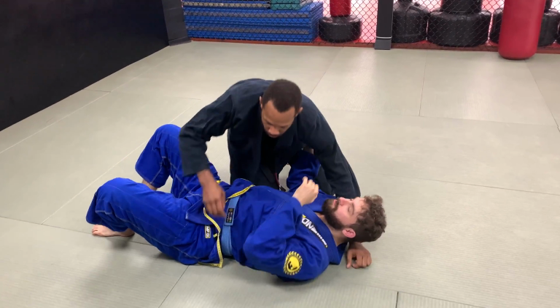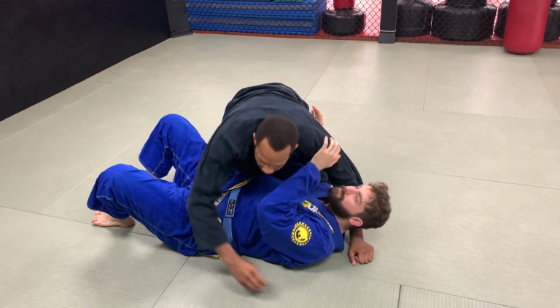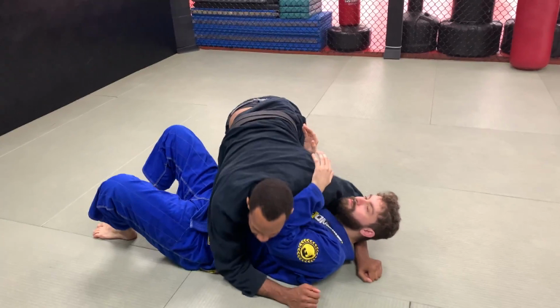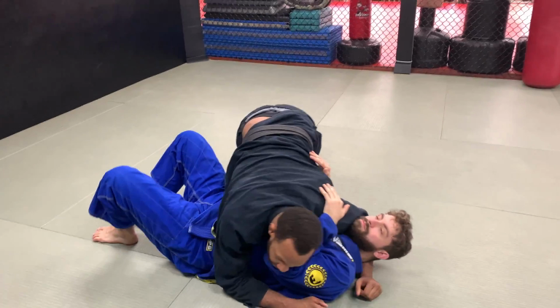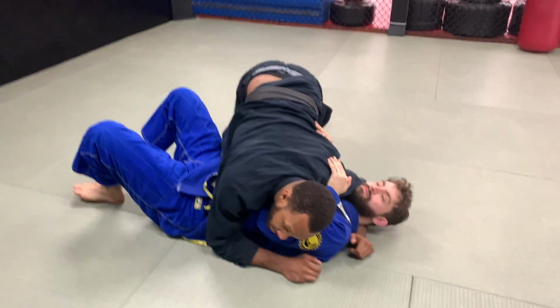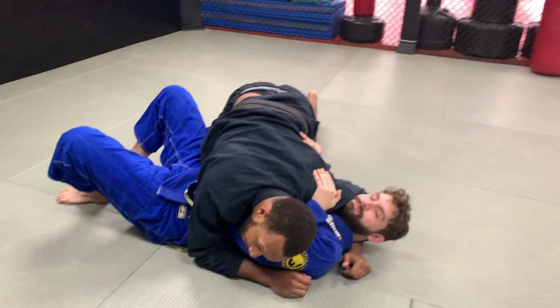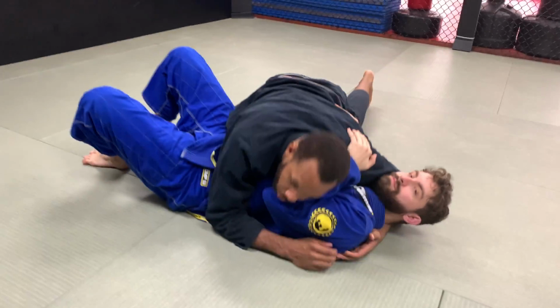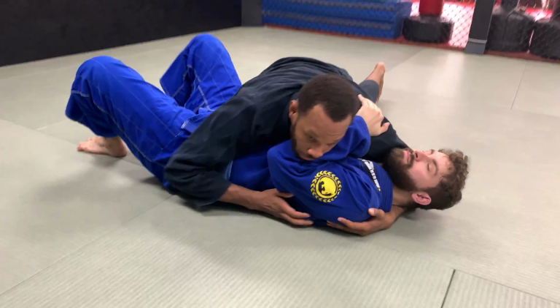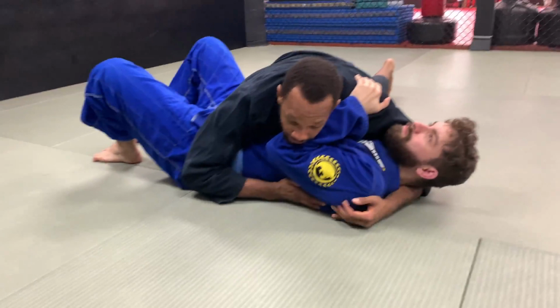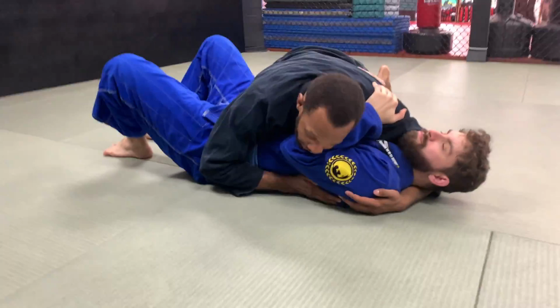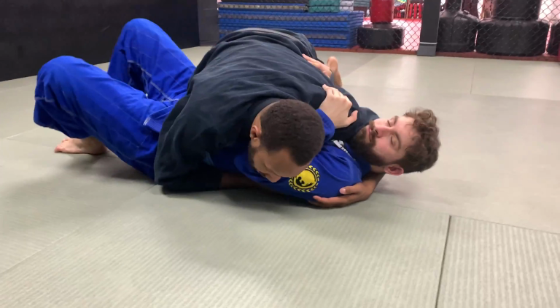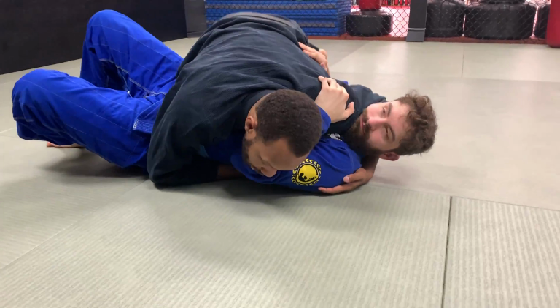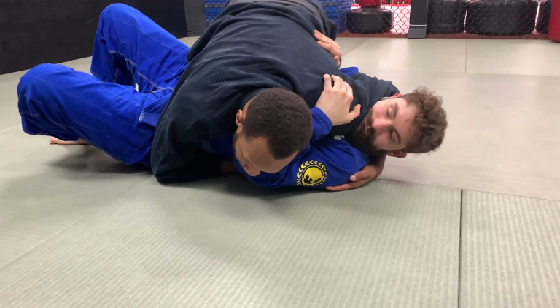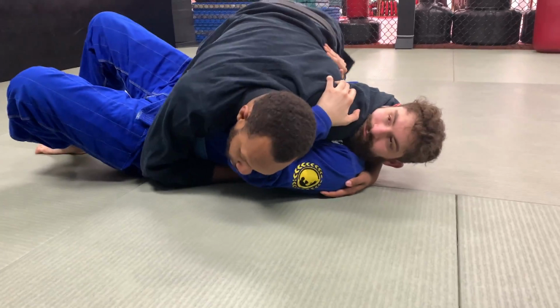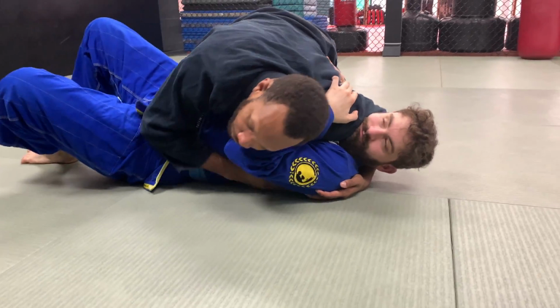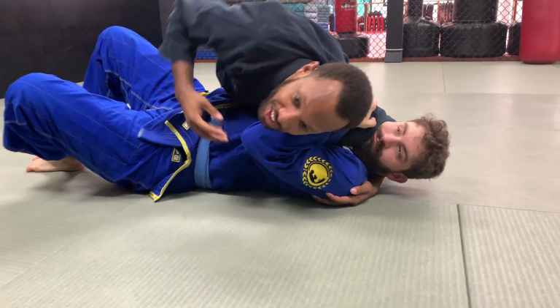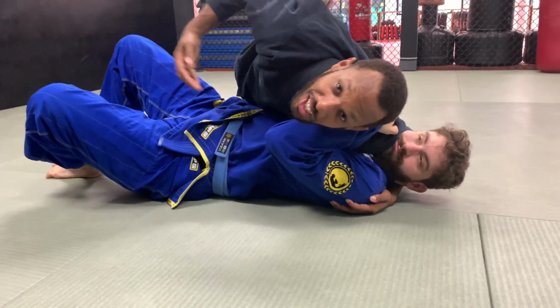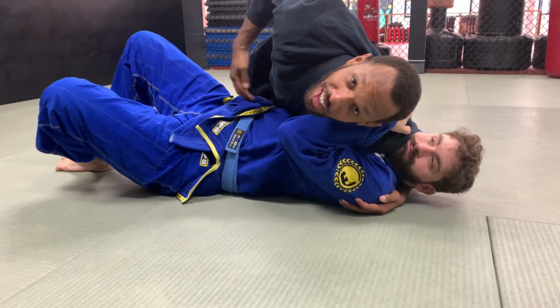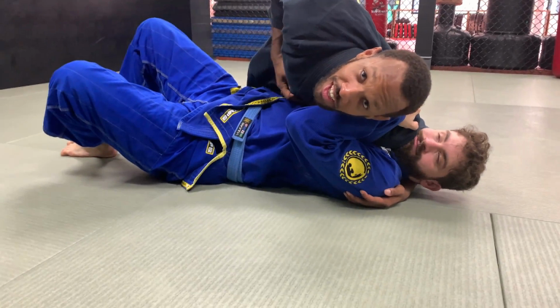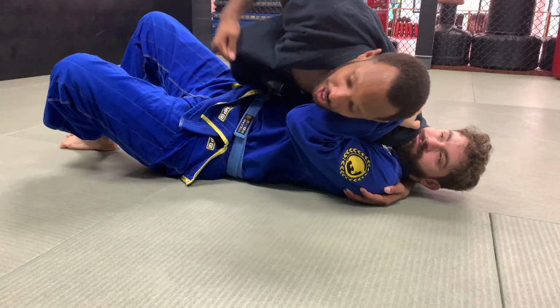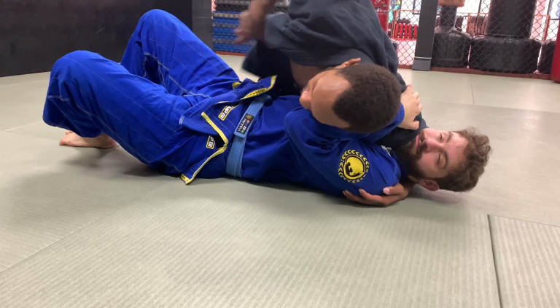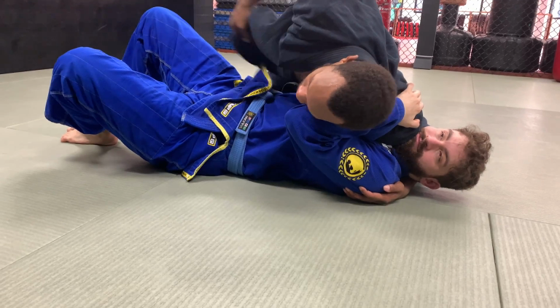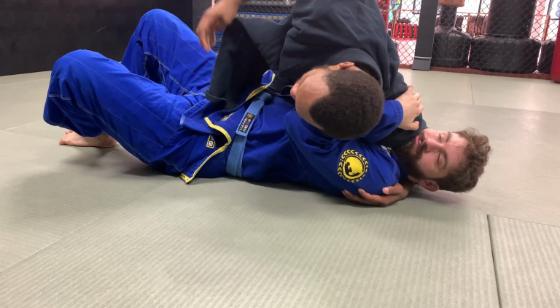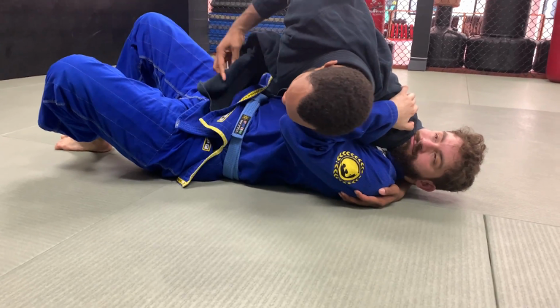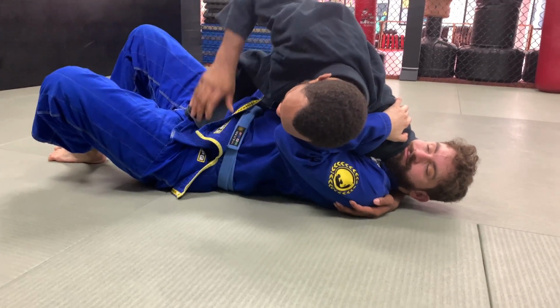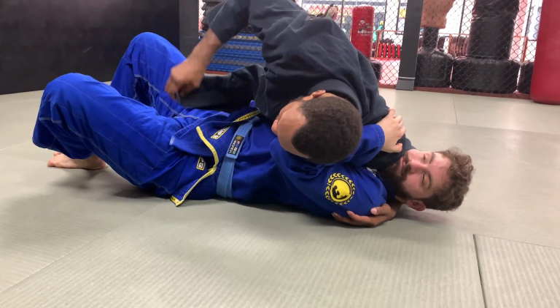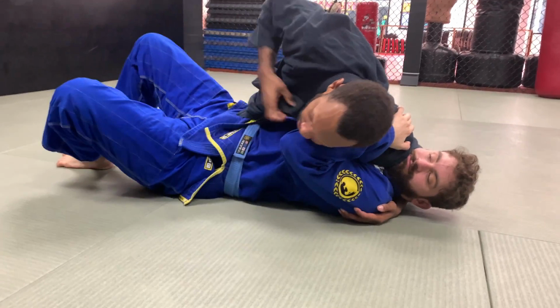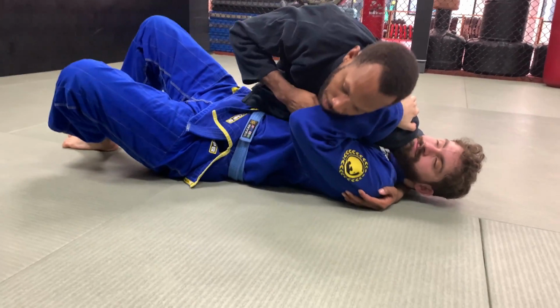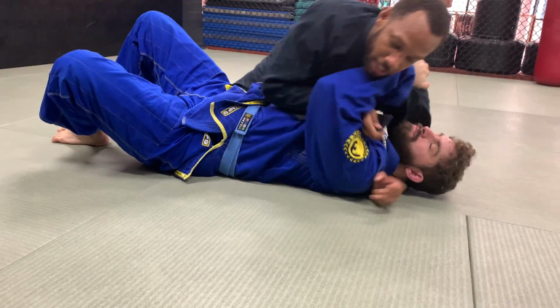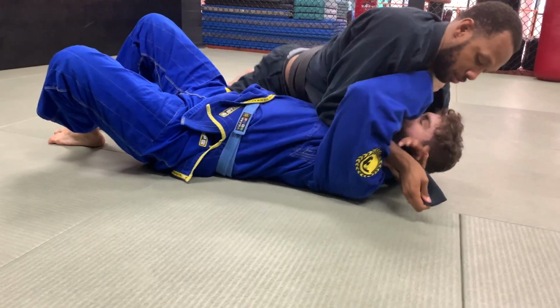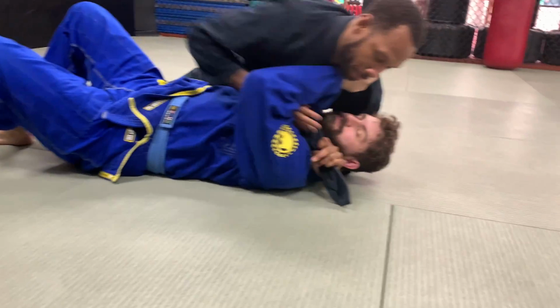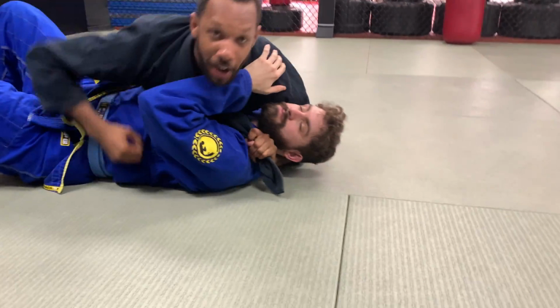One more time. Side control — put pressure on his face. I'm trying to get this out. Once I get here, punch this through, and I'm going to grab.